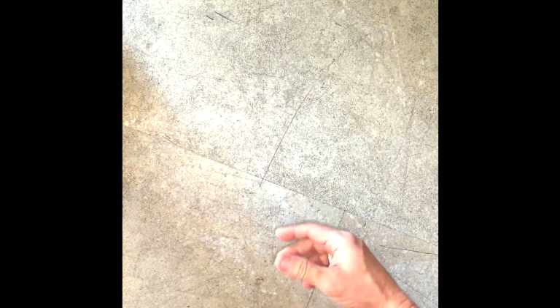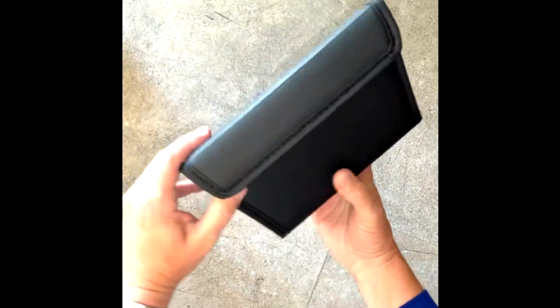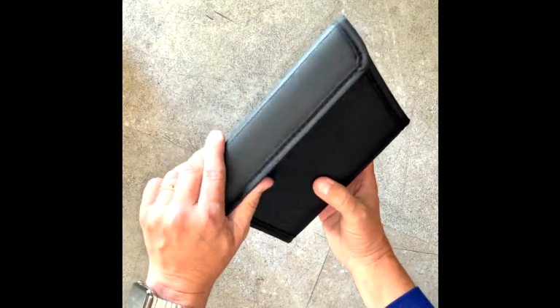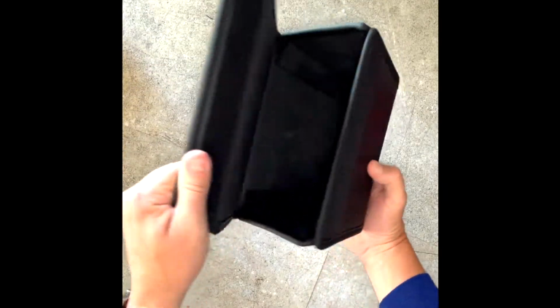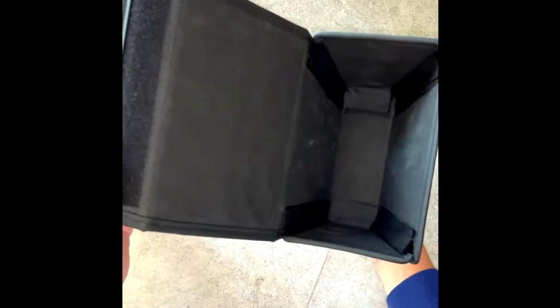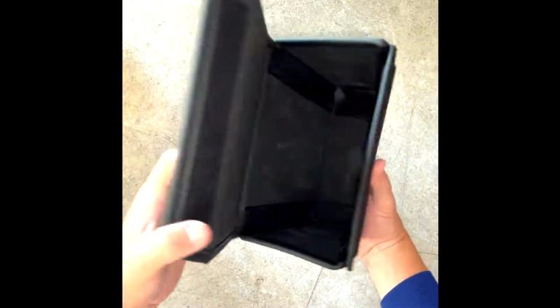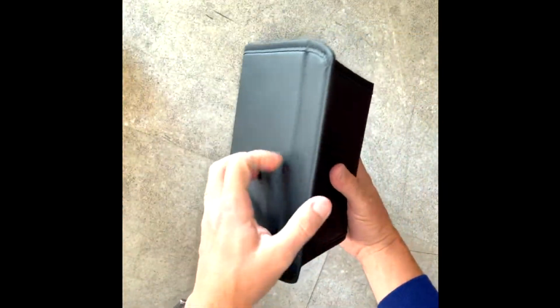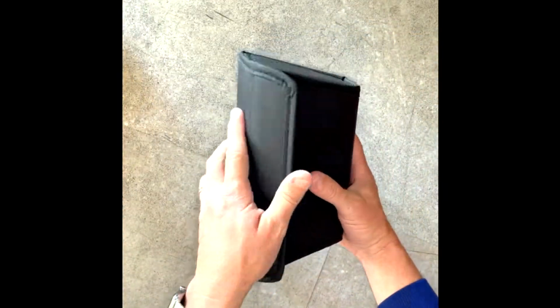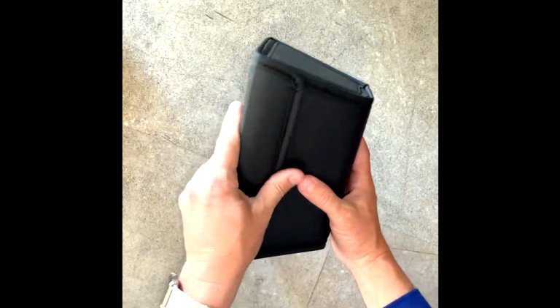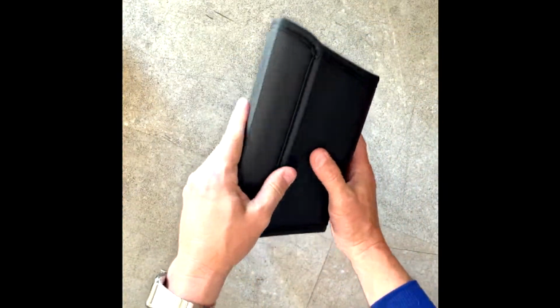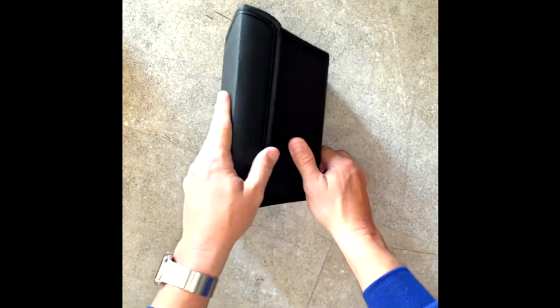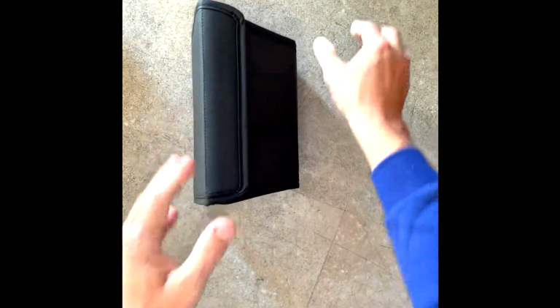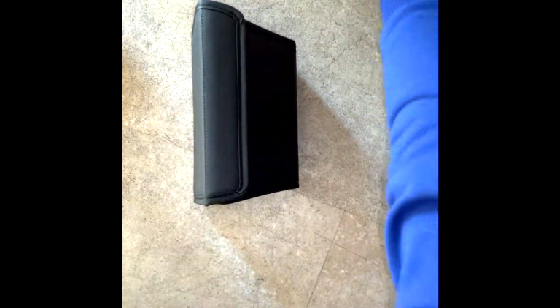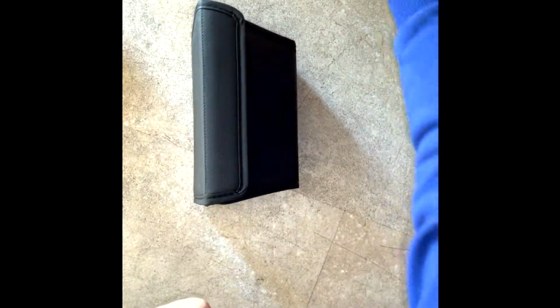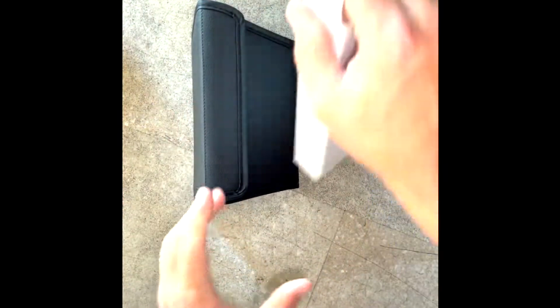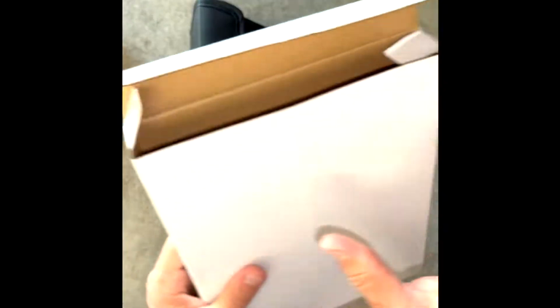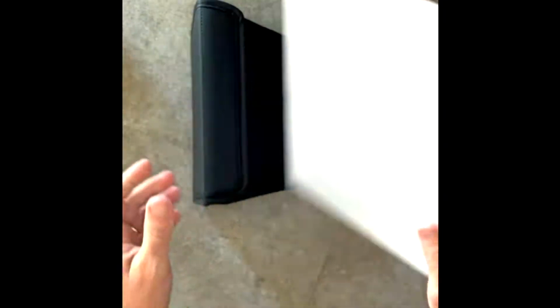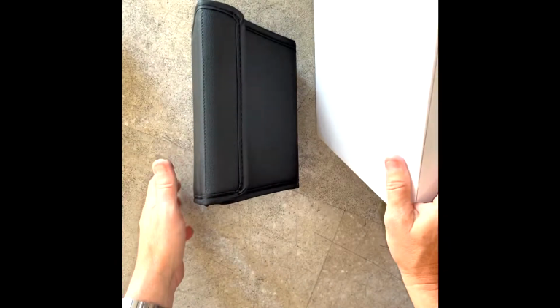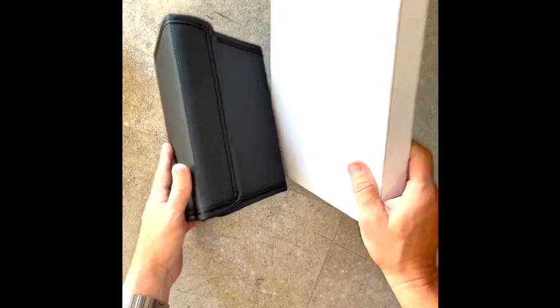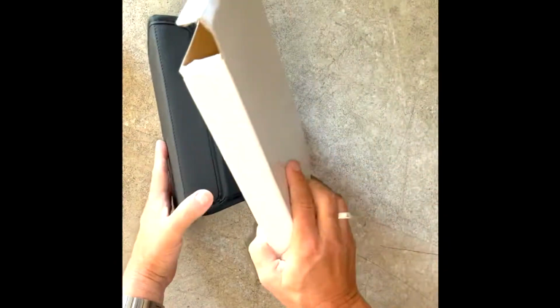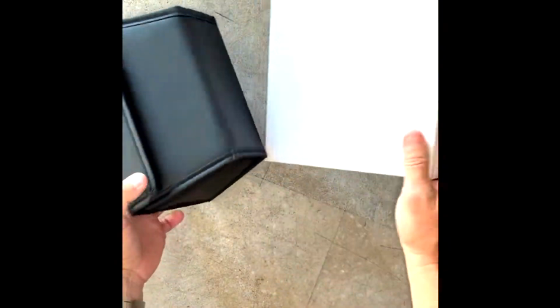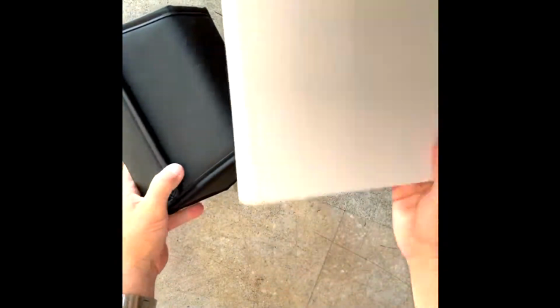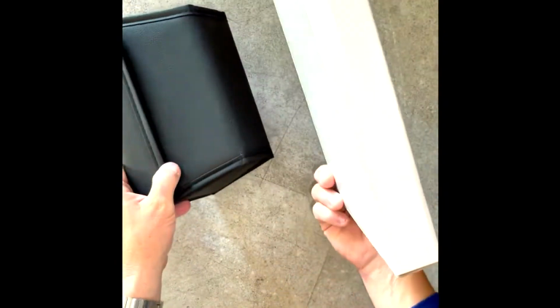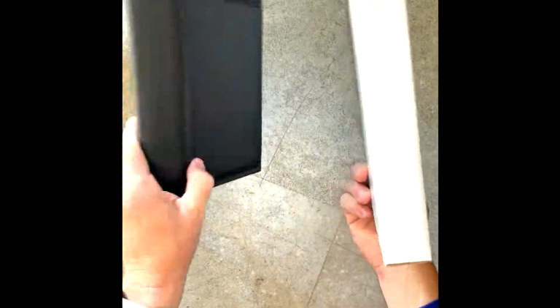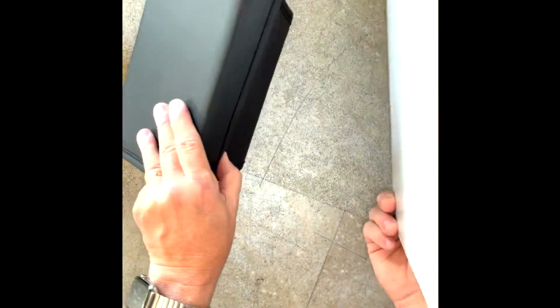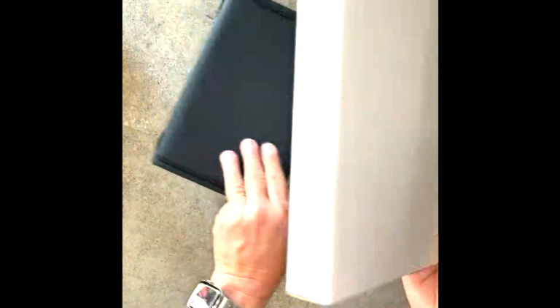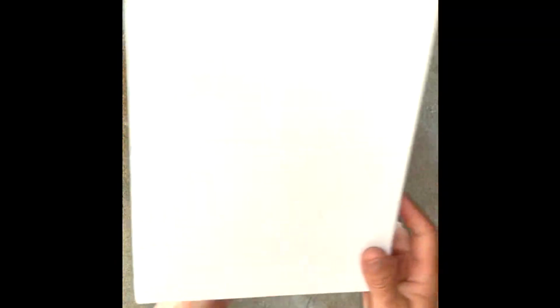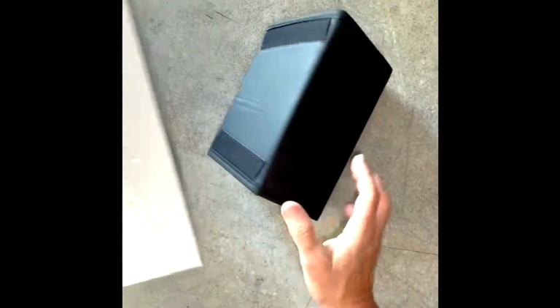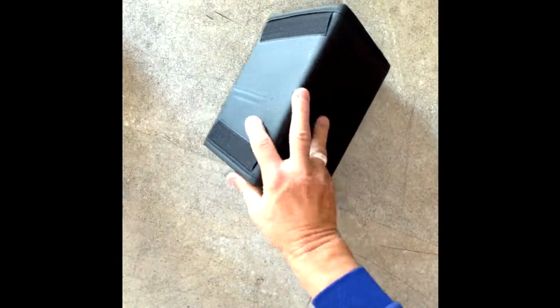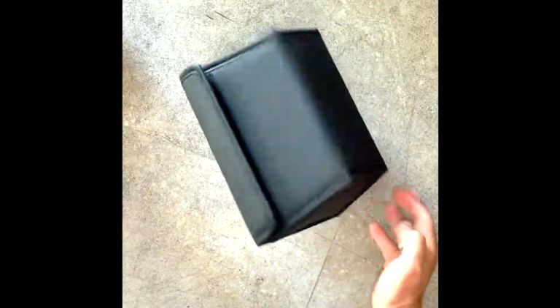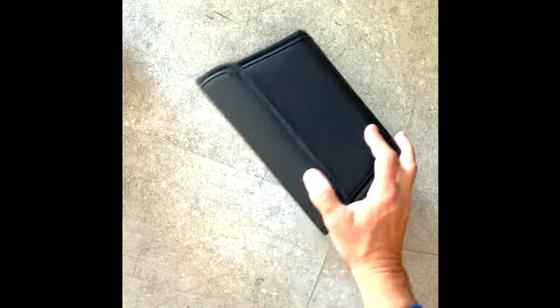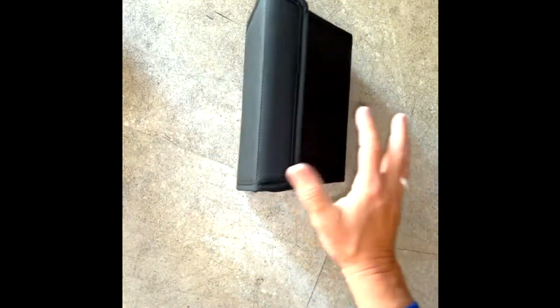This is the Model Y back seat storage box, in stock now. Some assembly required — goes from this to this in about two minutes.